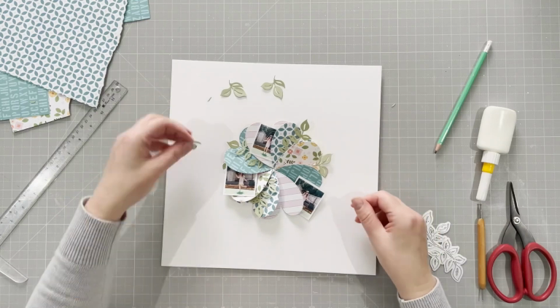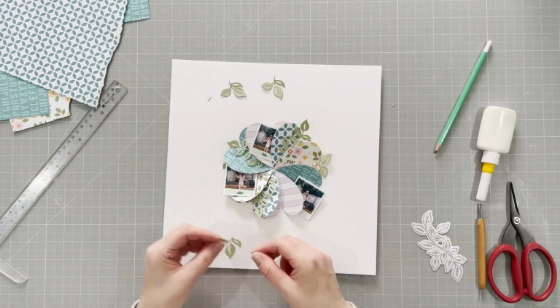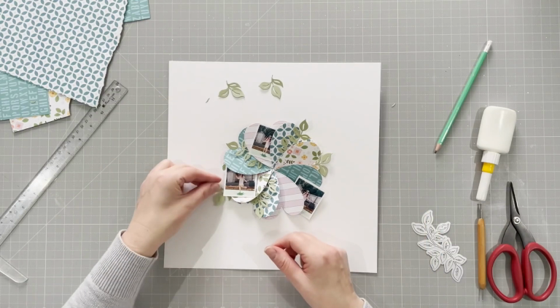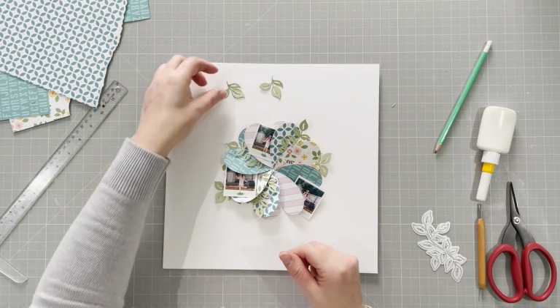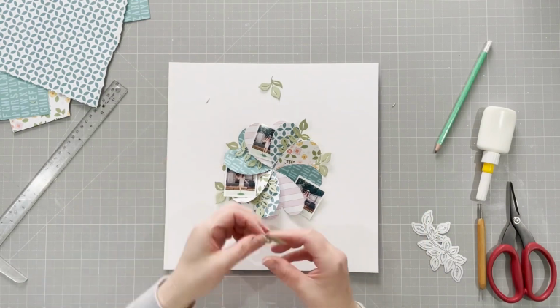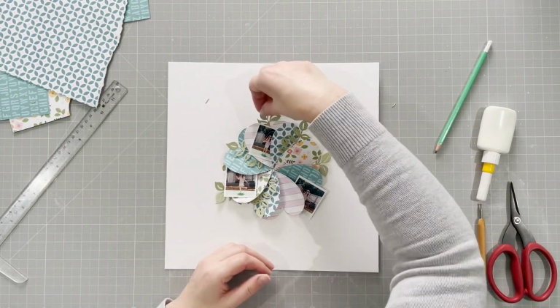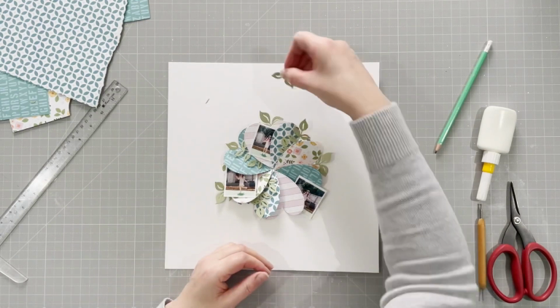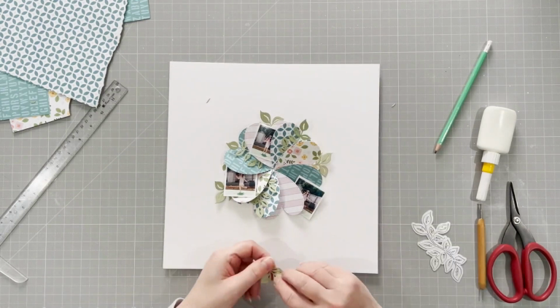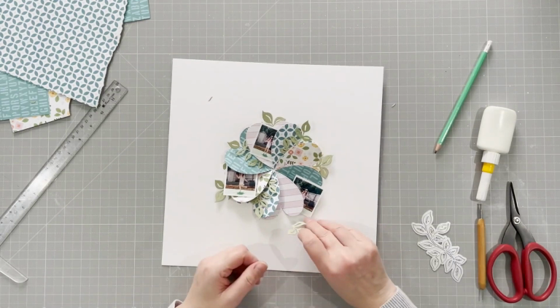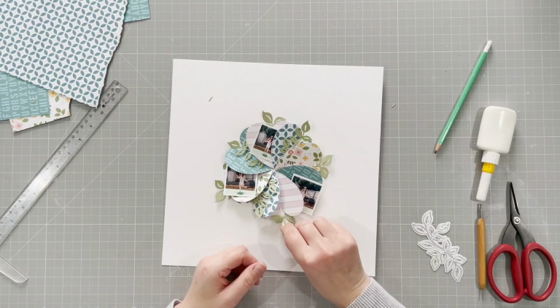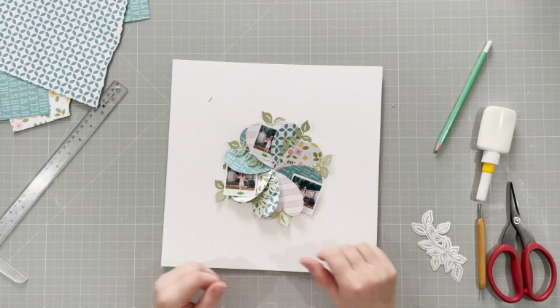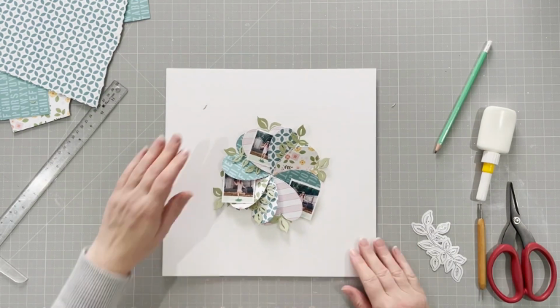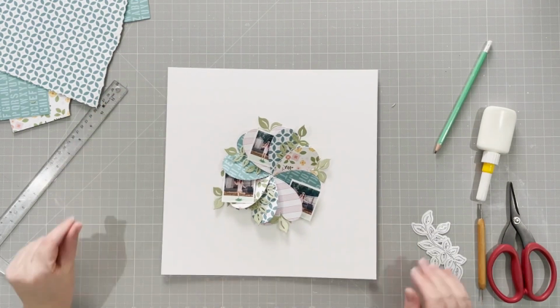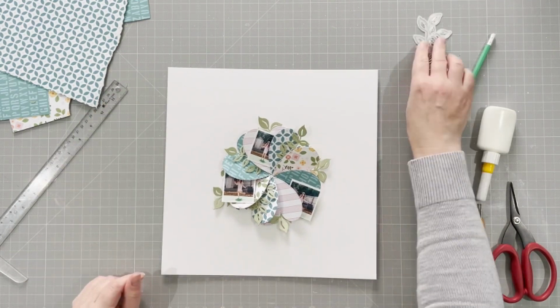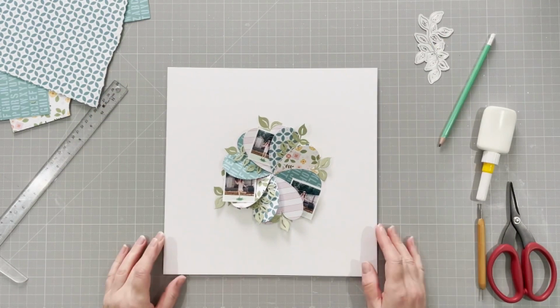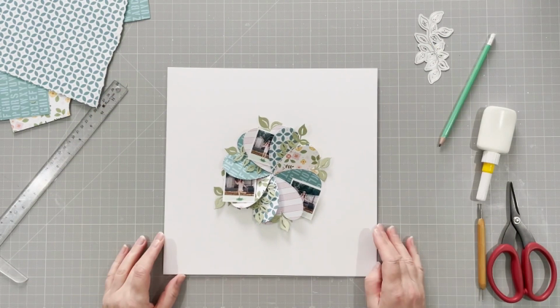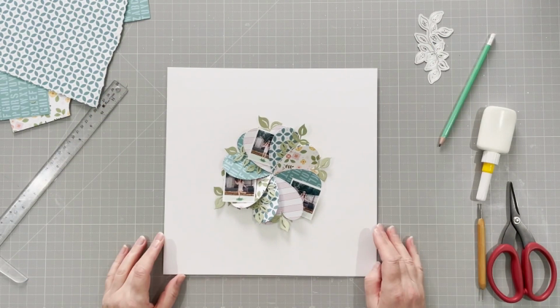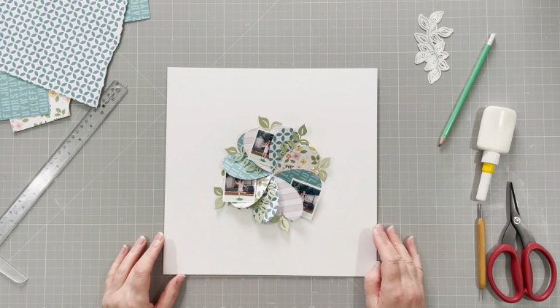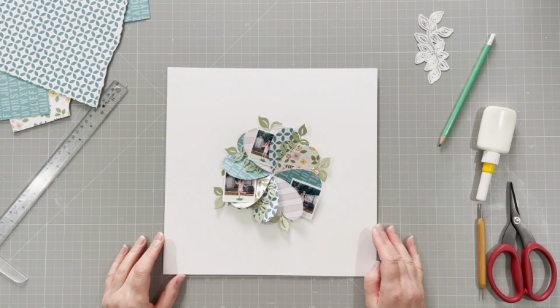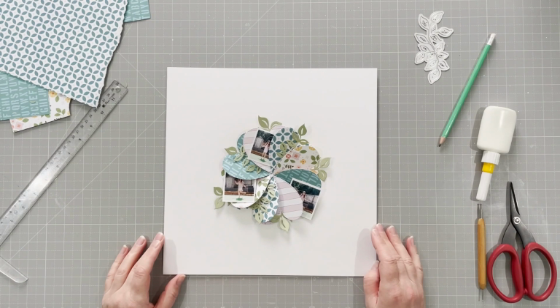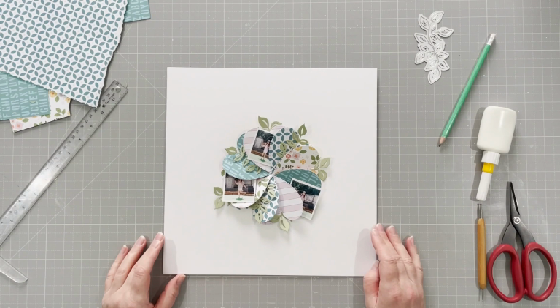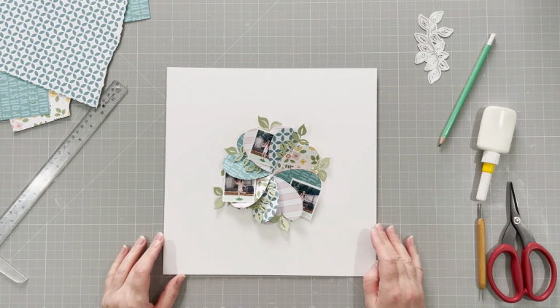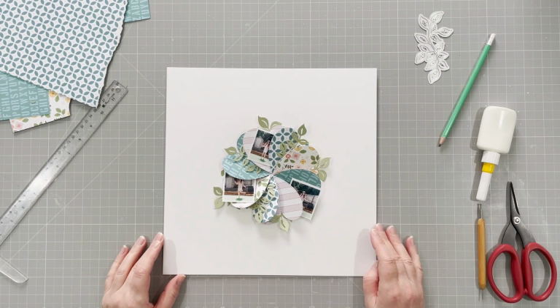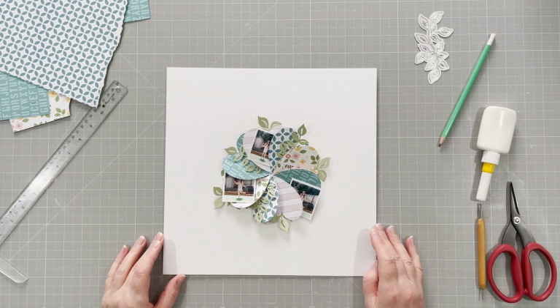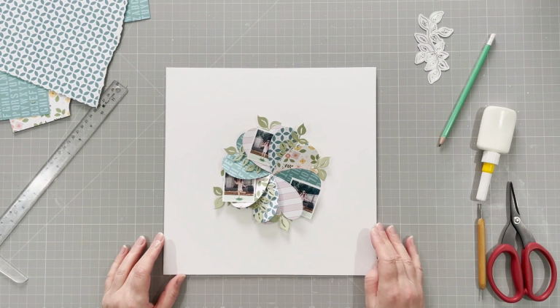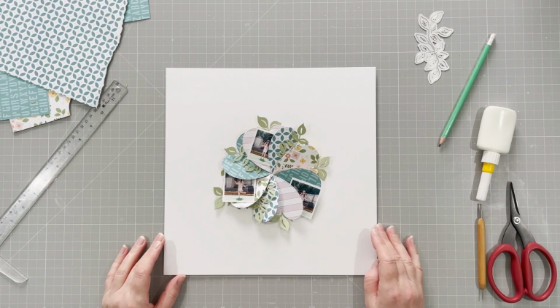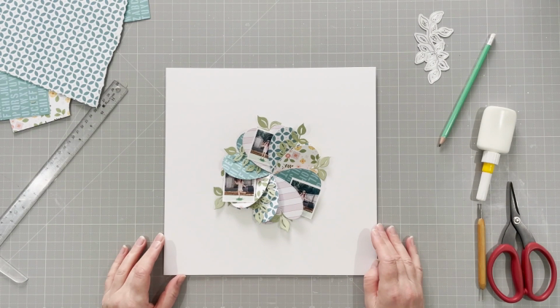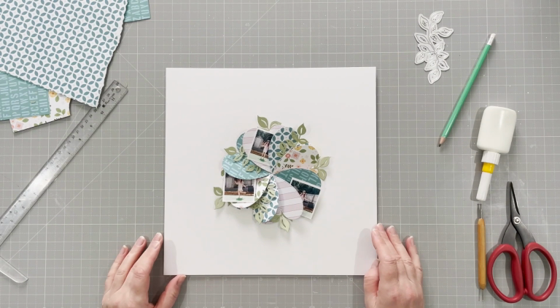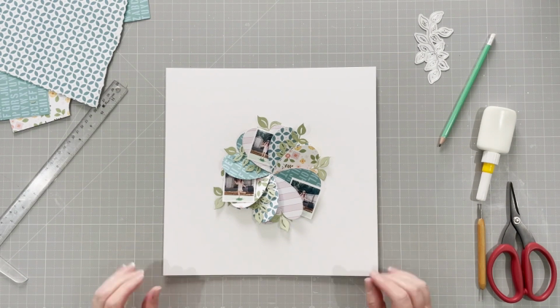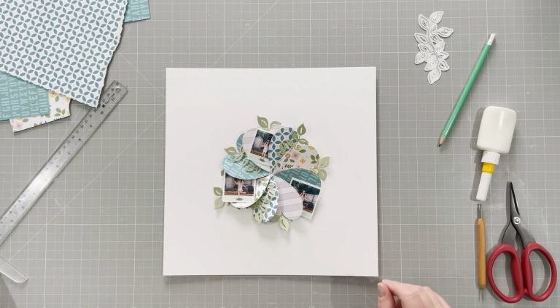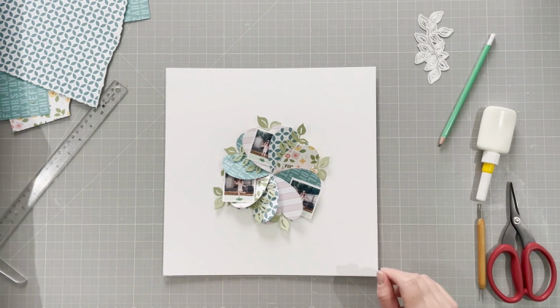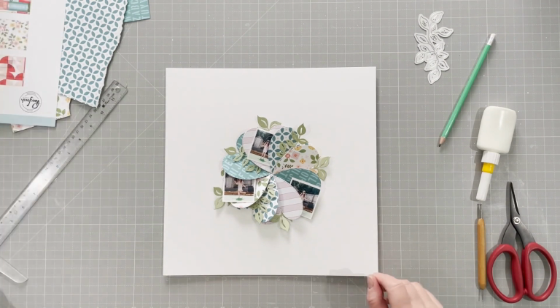I'm going to arrange the leaves around my flower, sort of like that. I'm just experimenting to see what I like and how it looks.